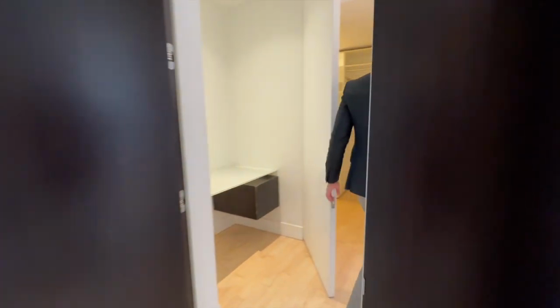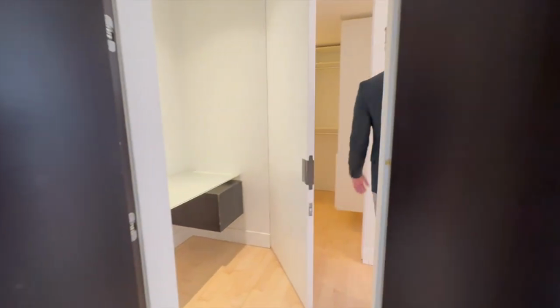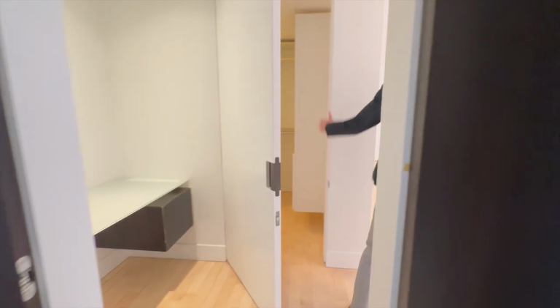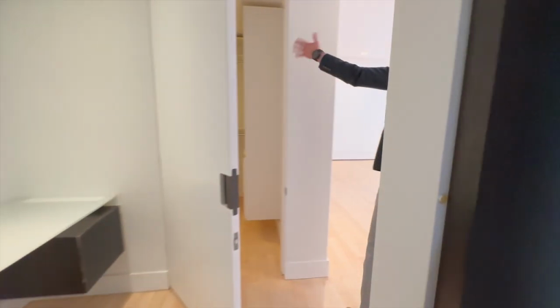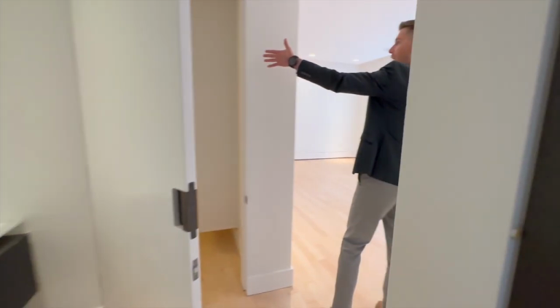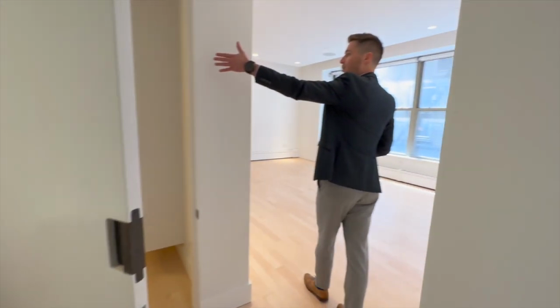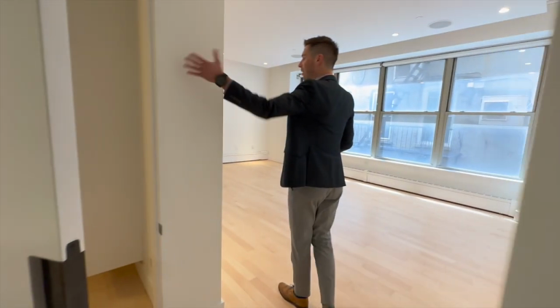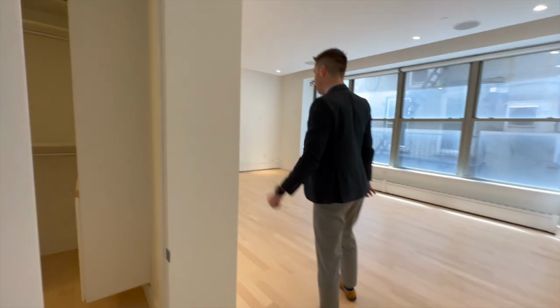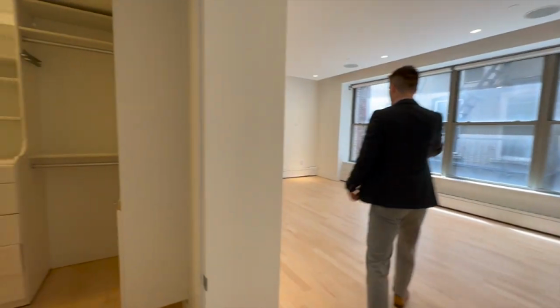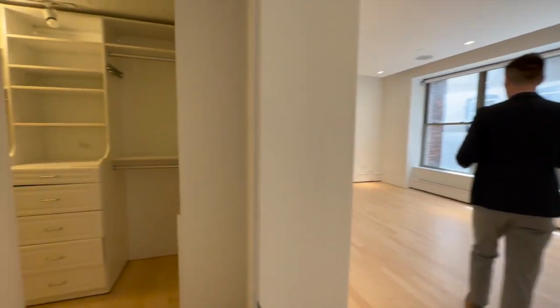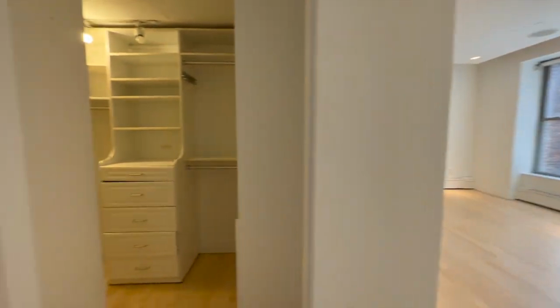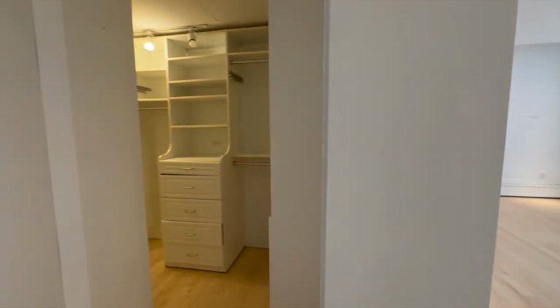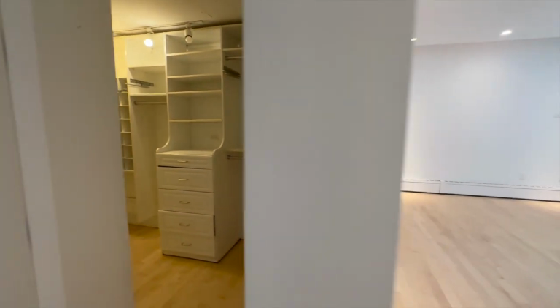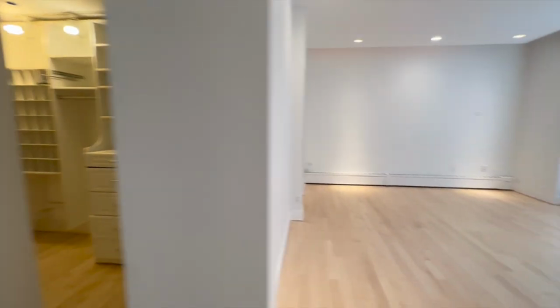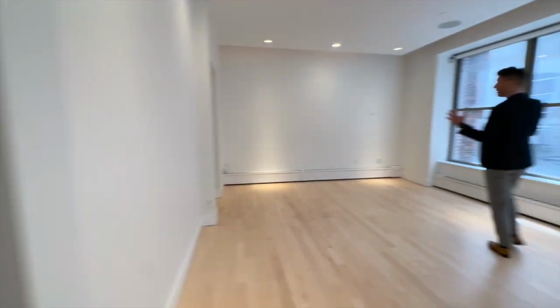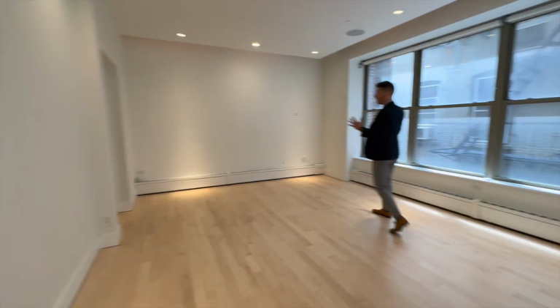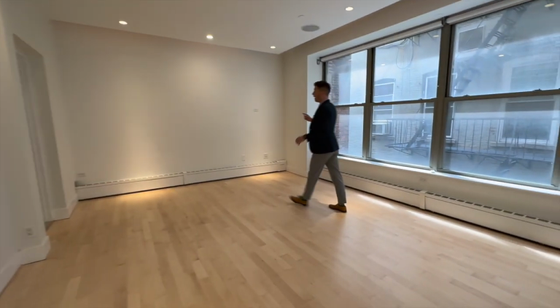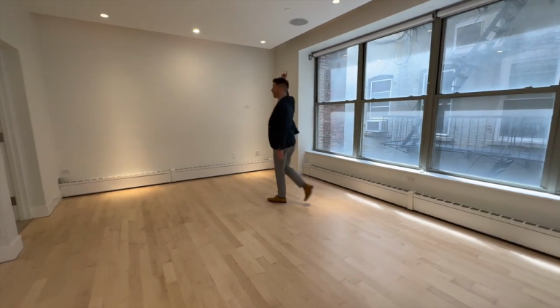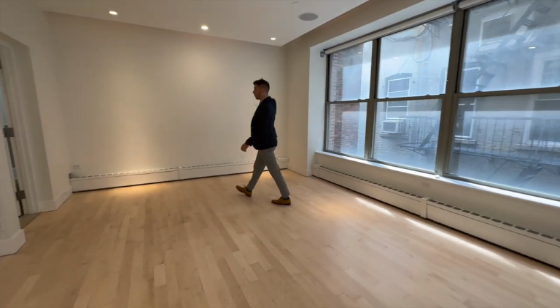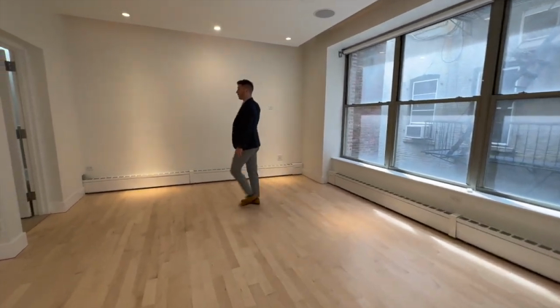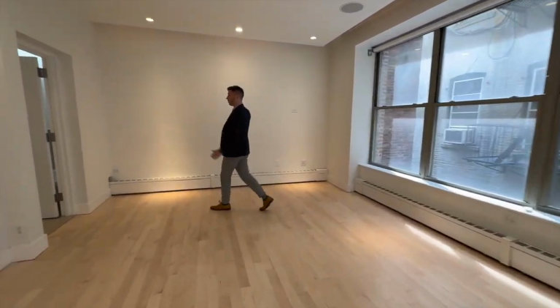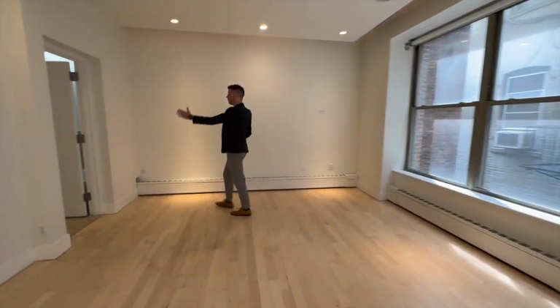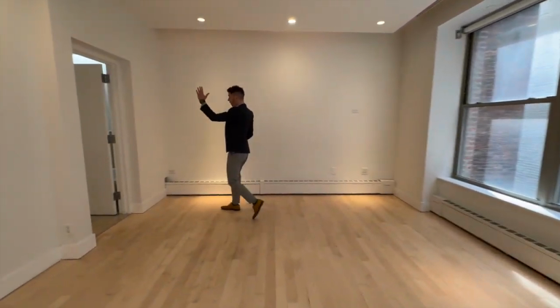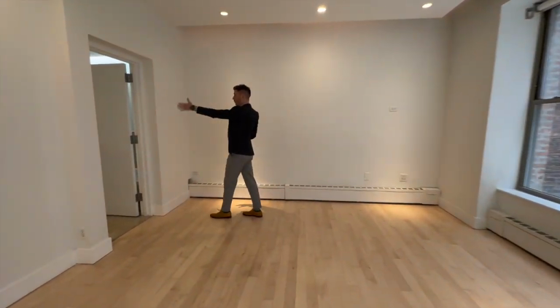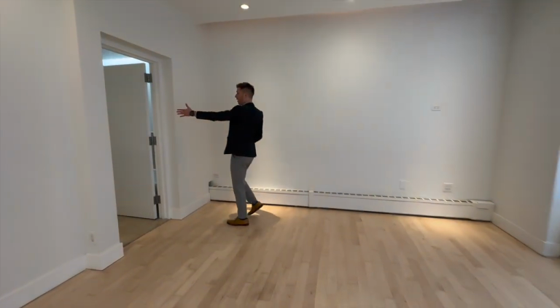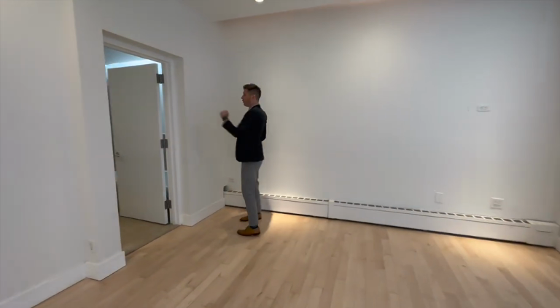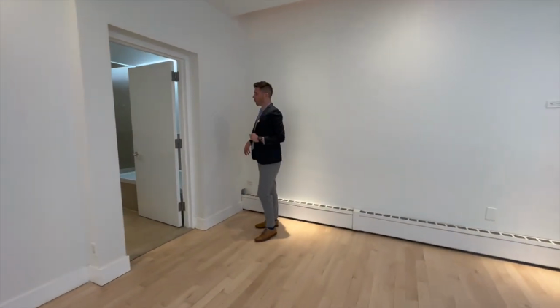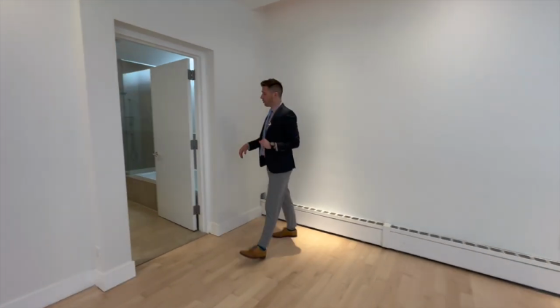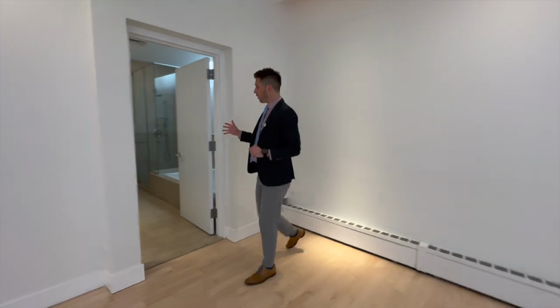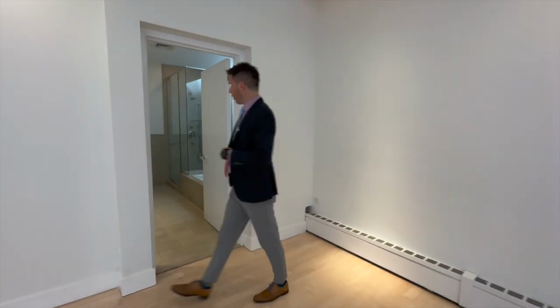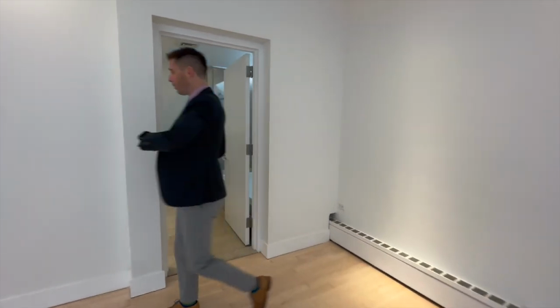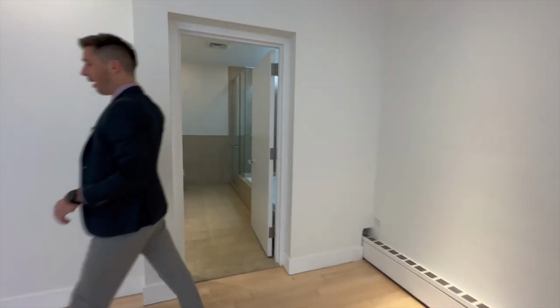Welcome to the primary. You have a gigantic walk-in closet over here, really high ceilings, and speakers in the ceiling. Dual sinks and a really large bathroom.